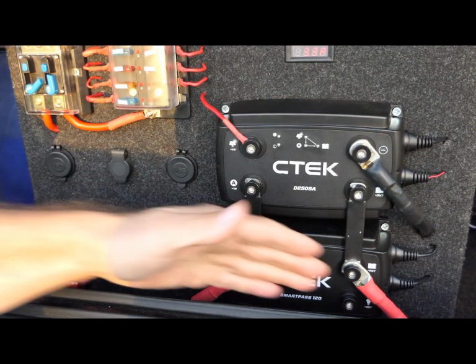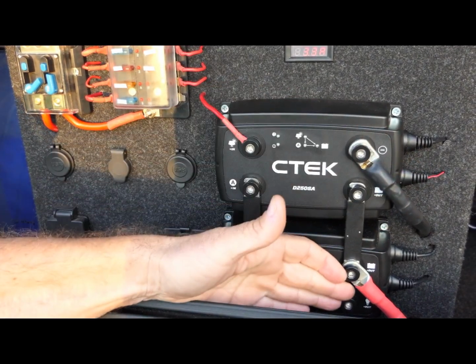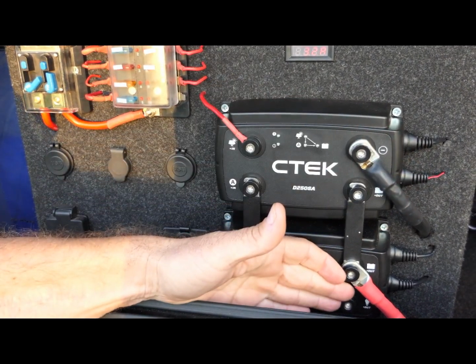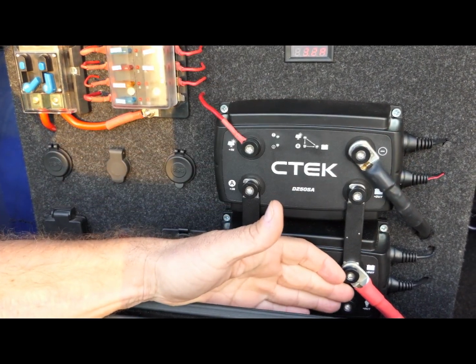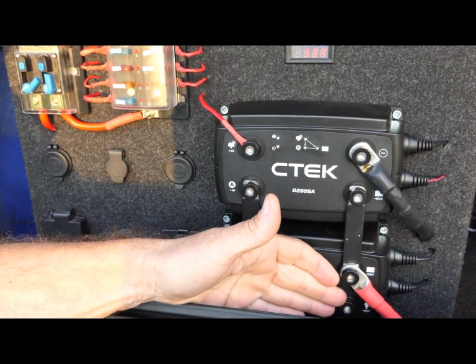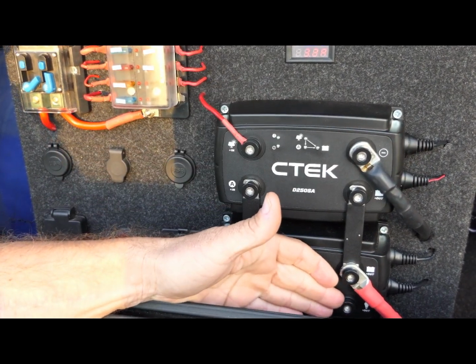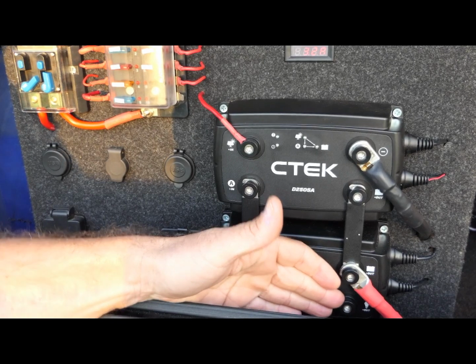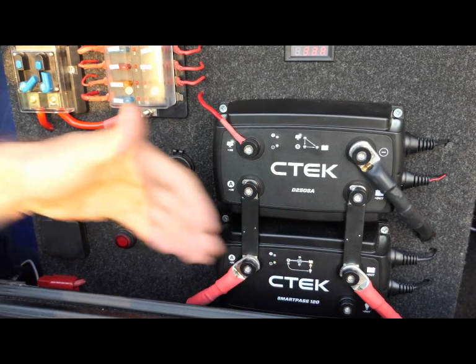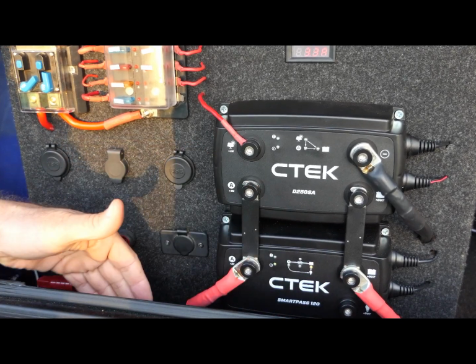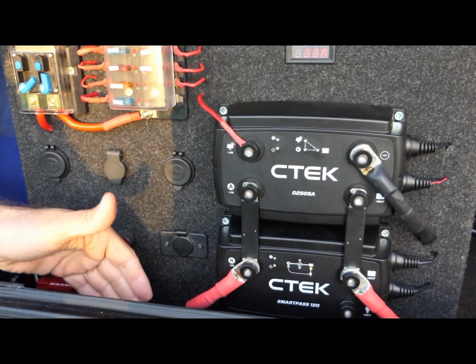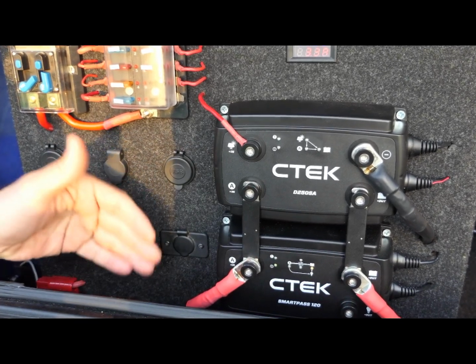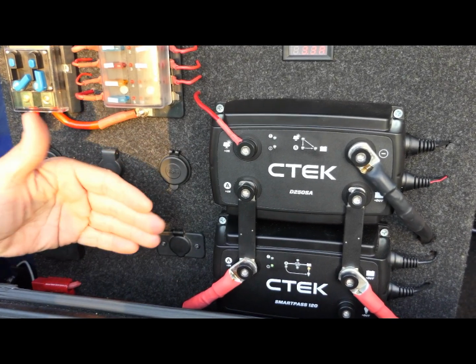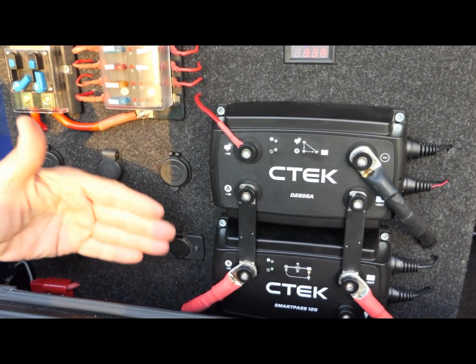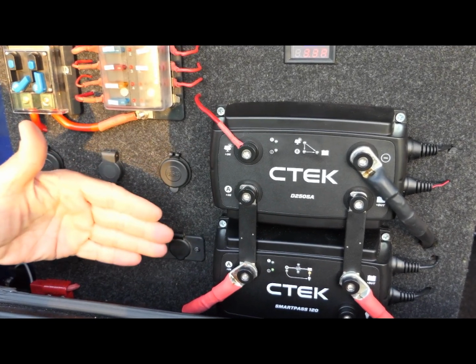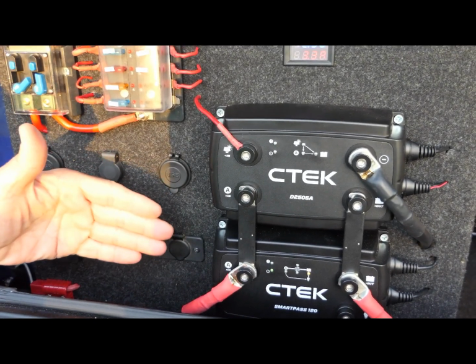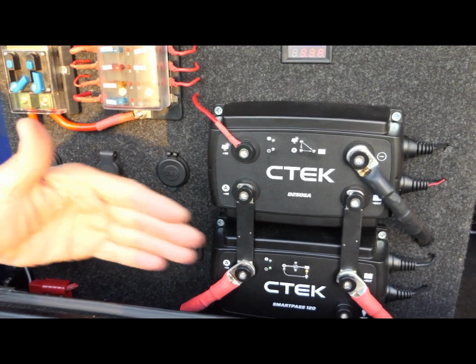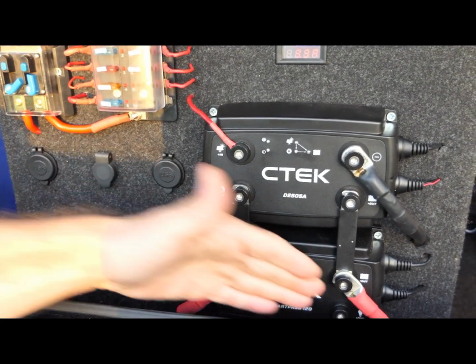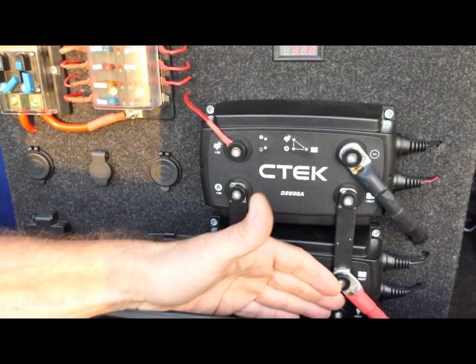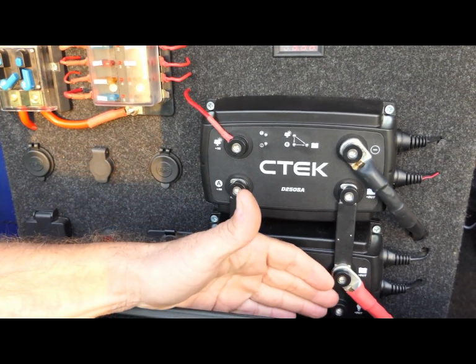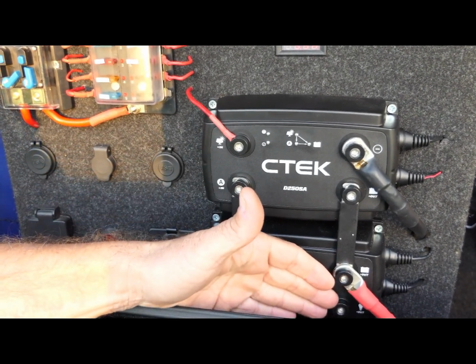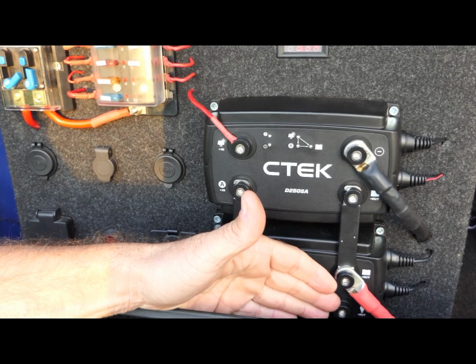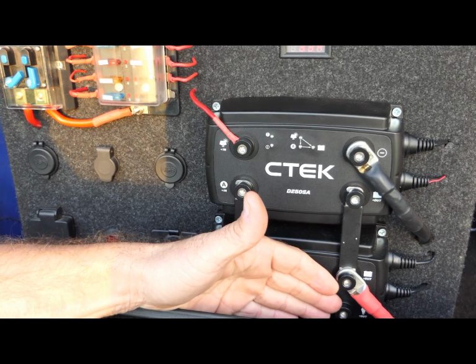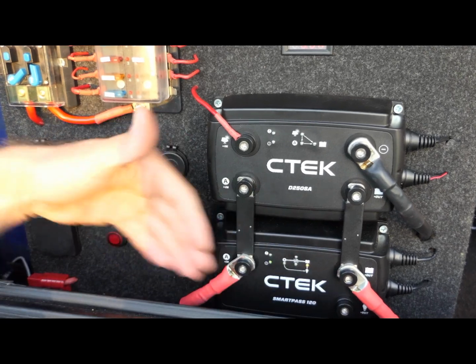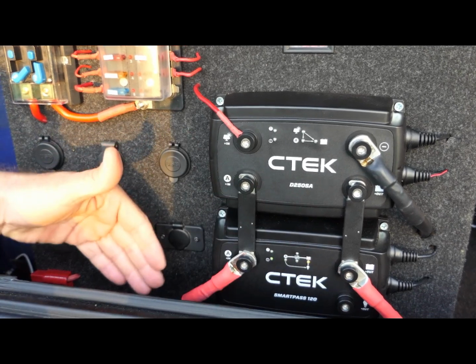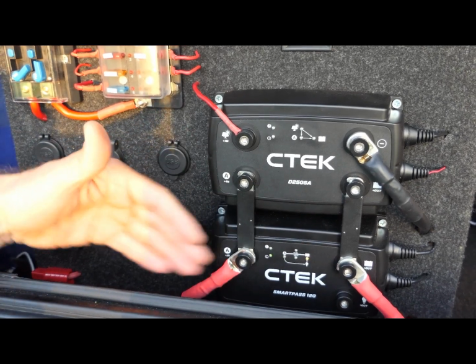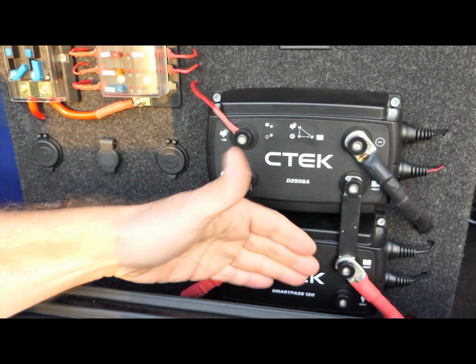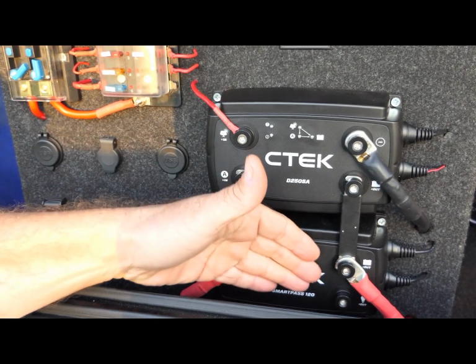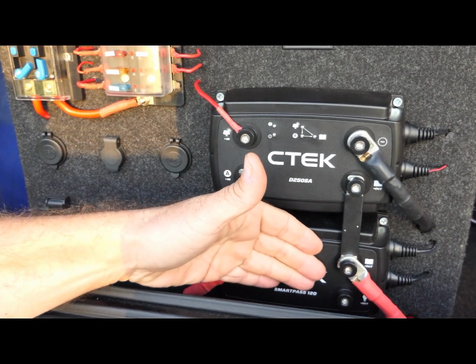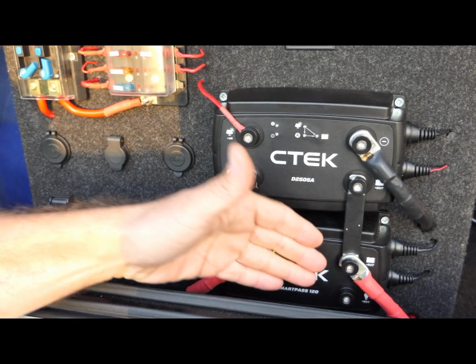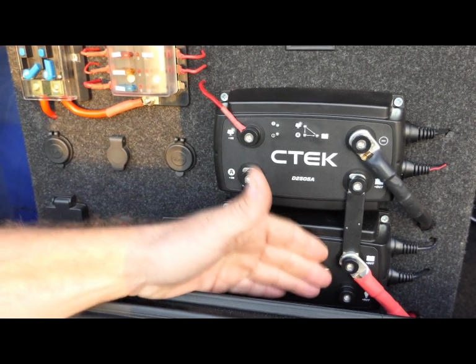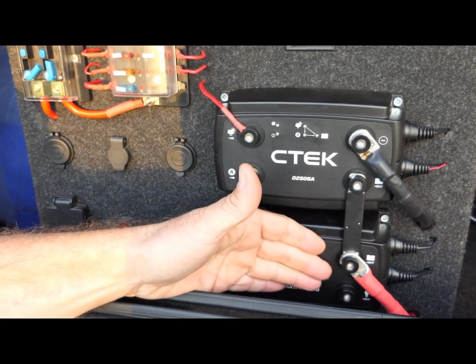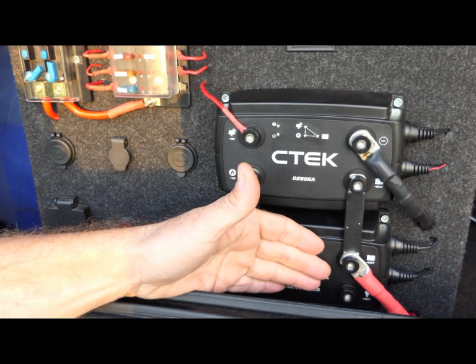There's an 11.5 volt cutout to save your batteries. Any options that you want to power — once they get down to 11.5 volts in the batteries — the Smart Pass 120 will cut the power to them.